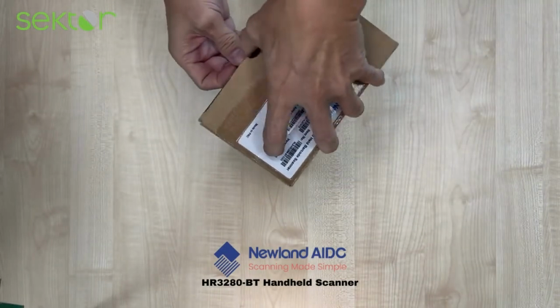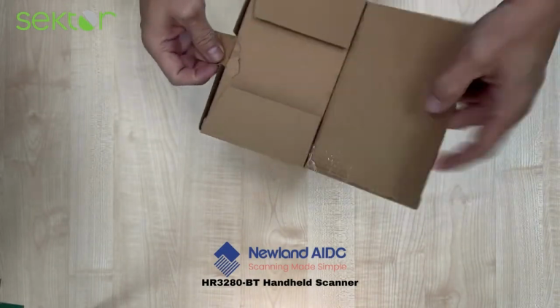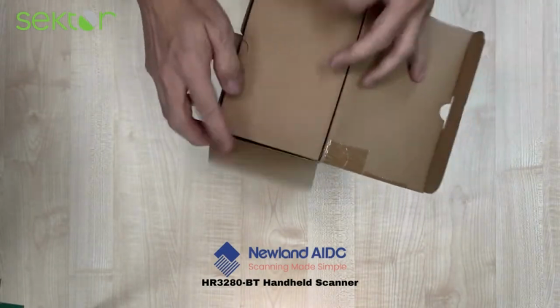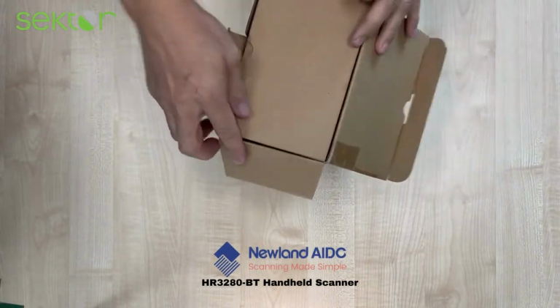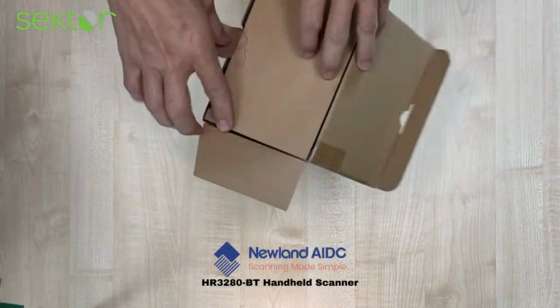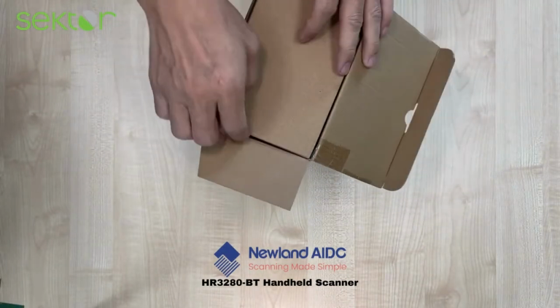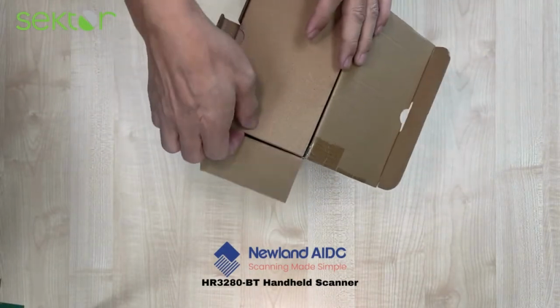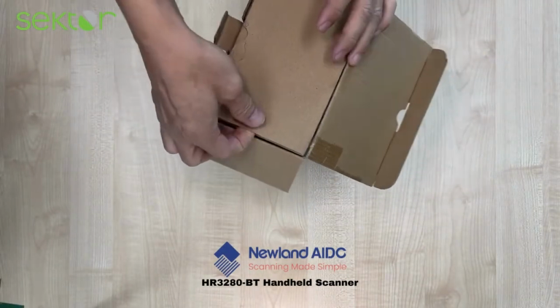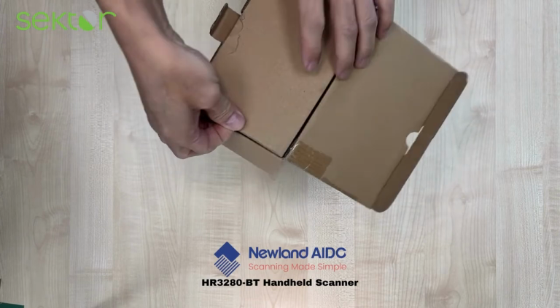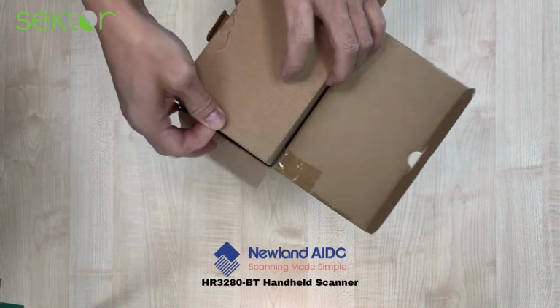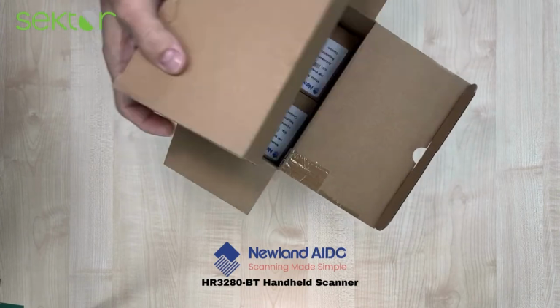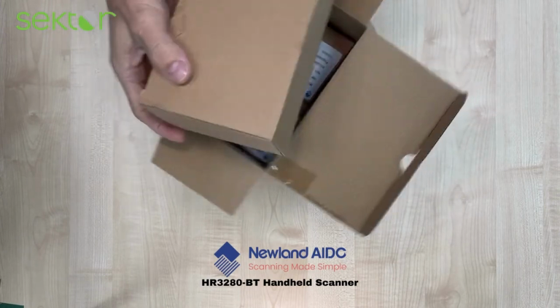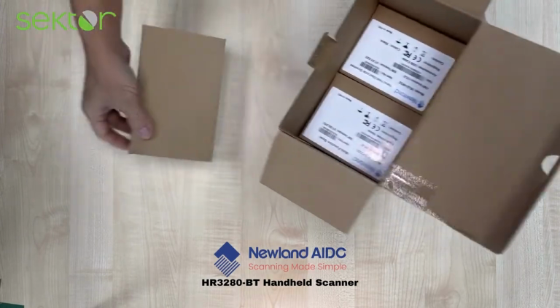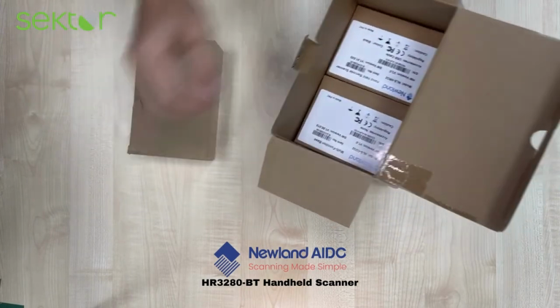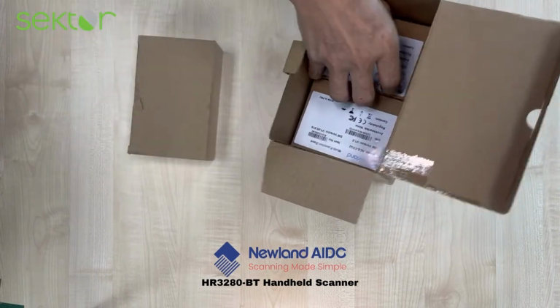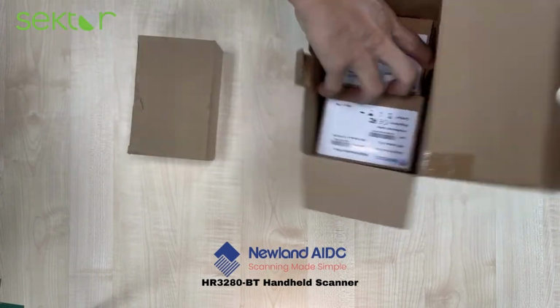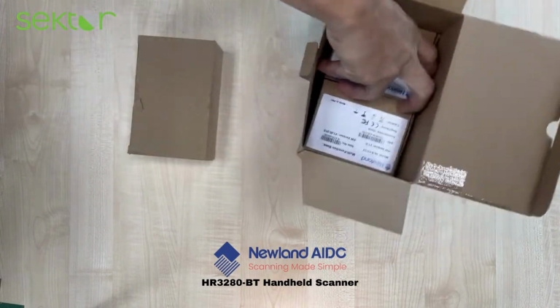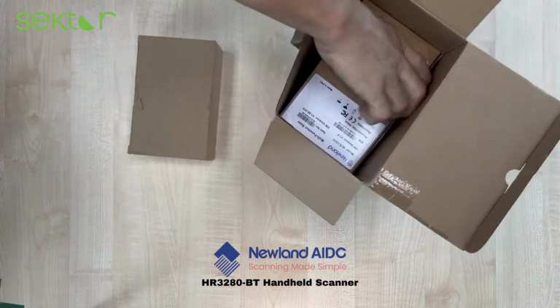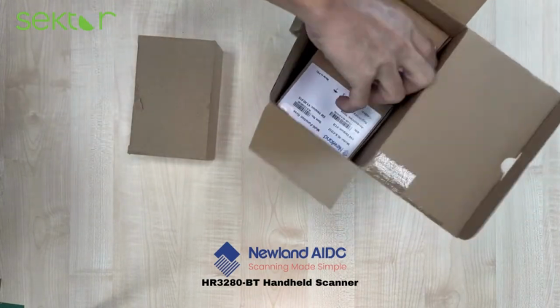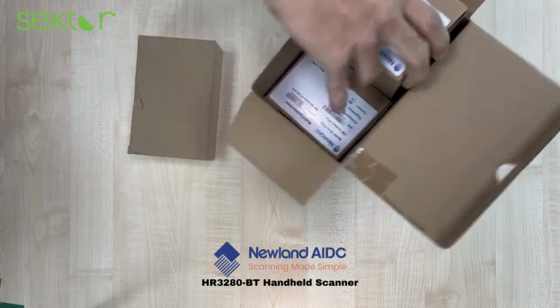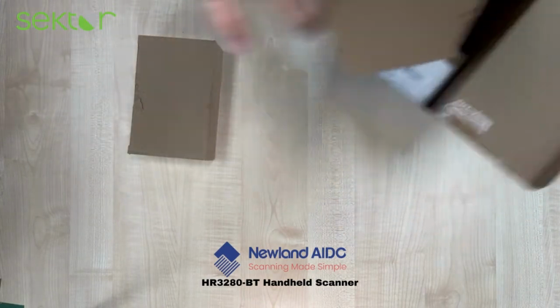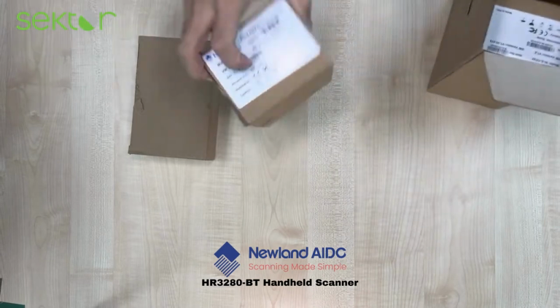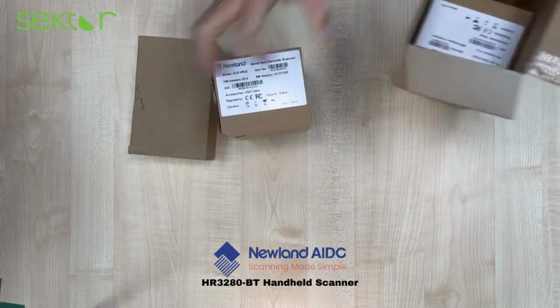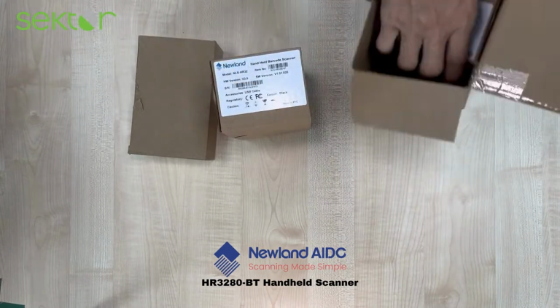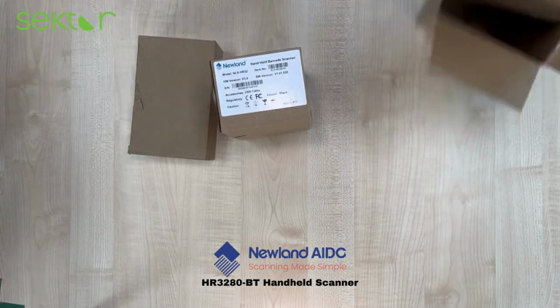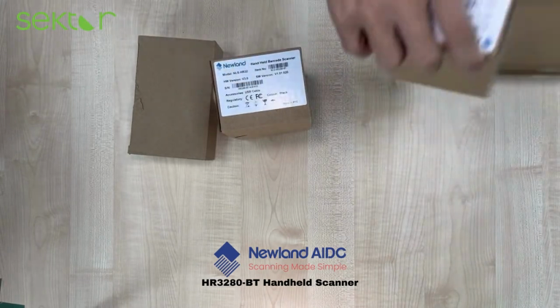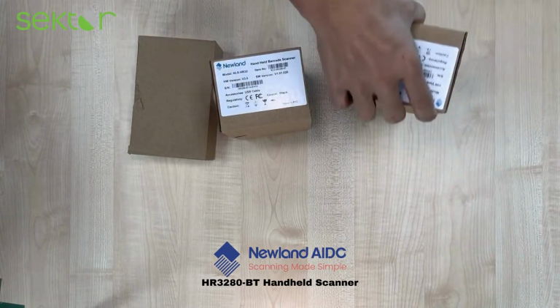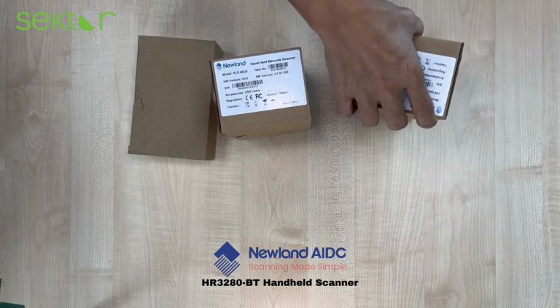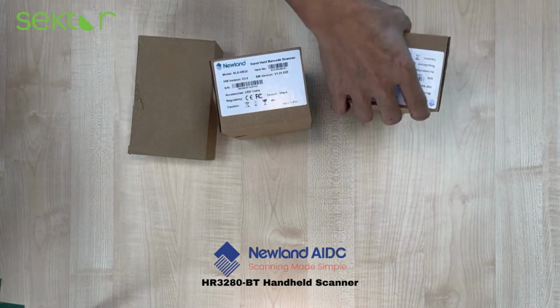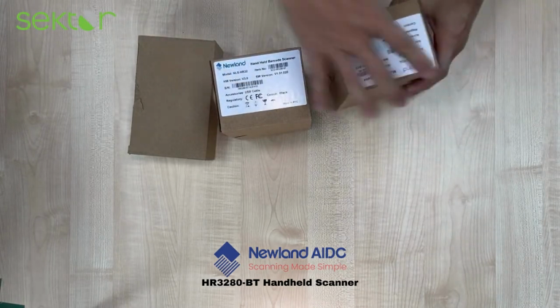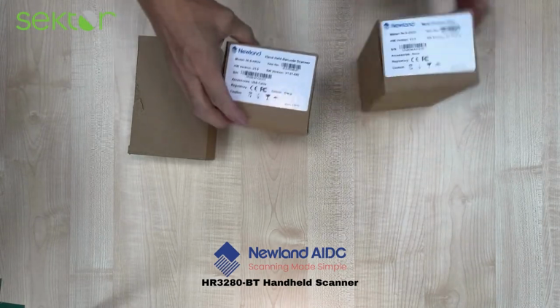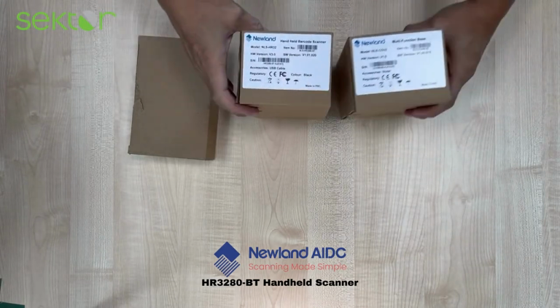When we open the main box, we will get a box of accessories, a box that contains the scanner, and a box that holds the cradle.